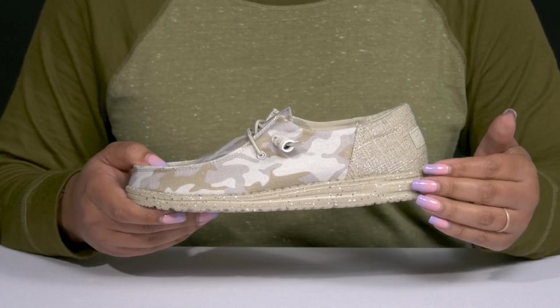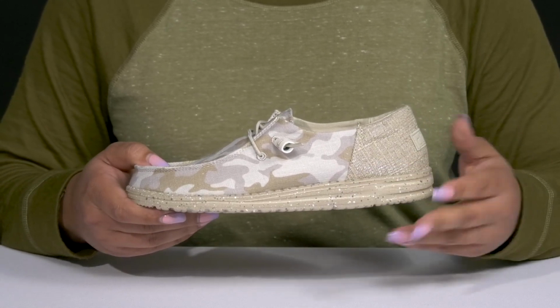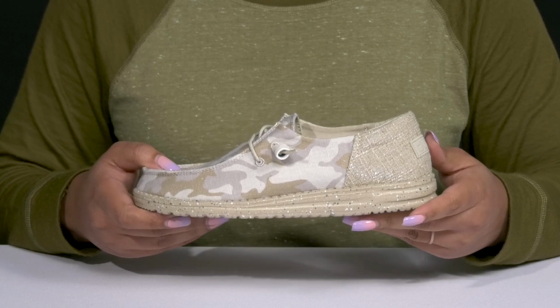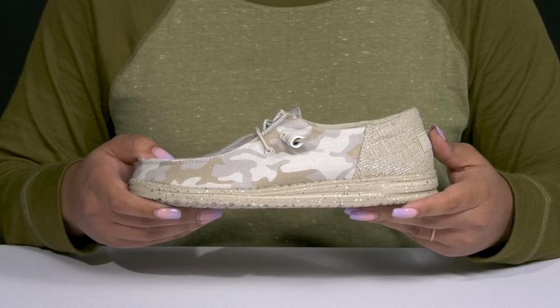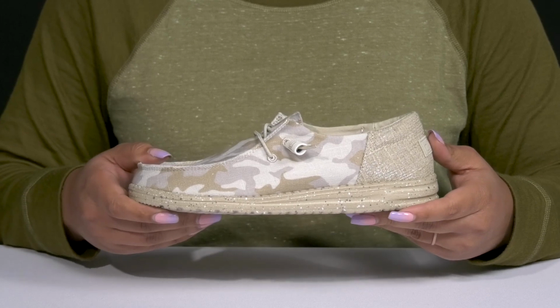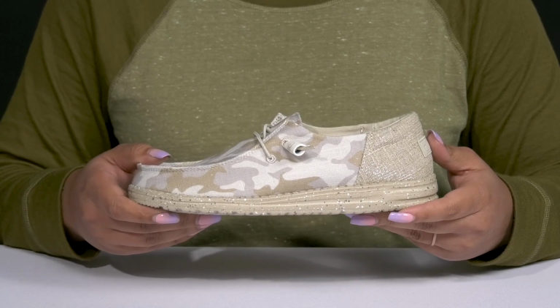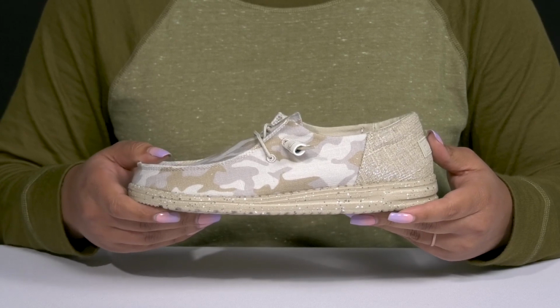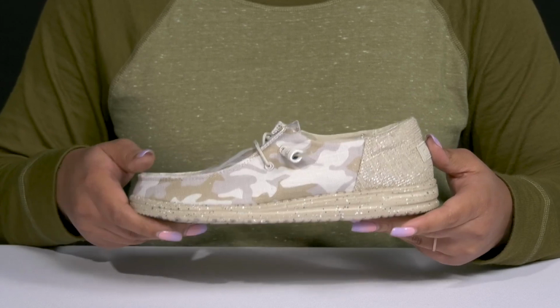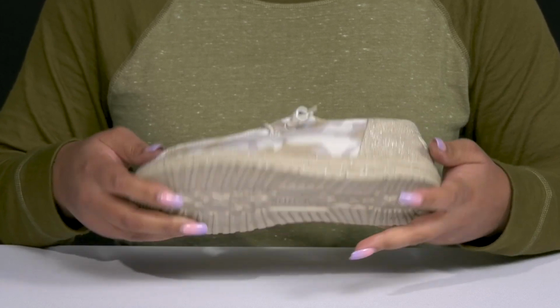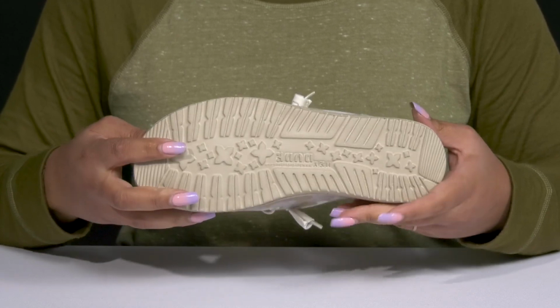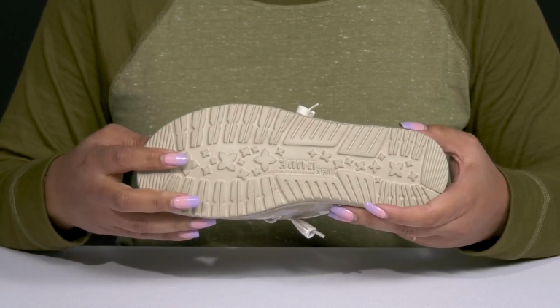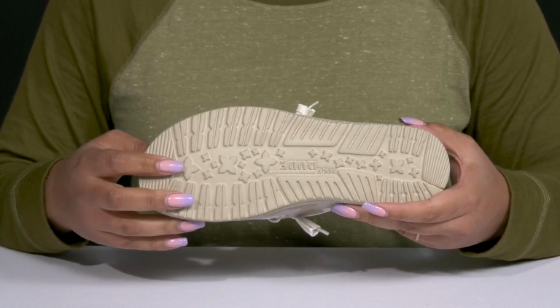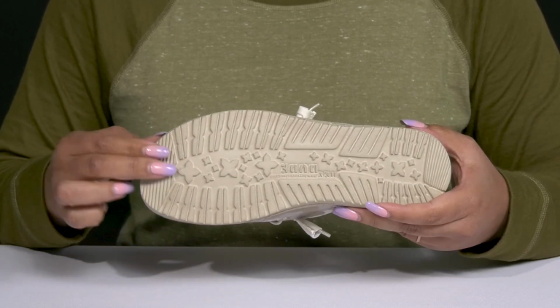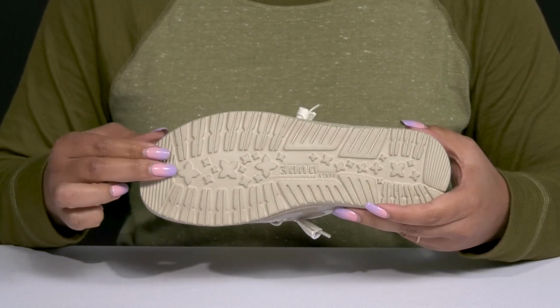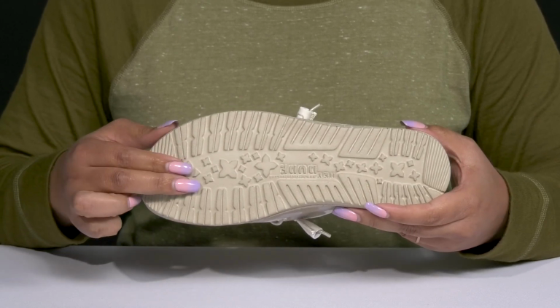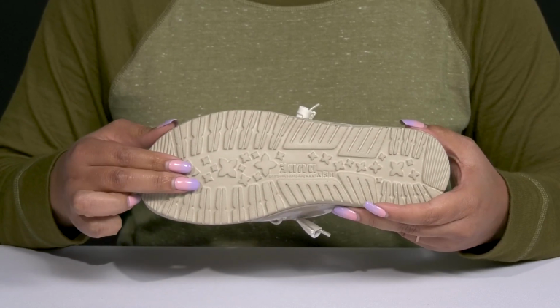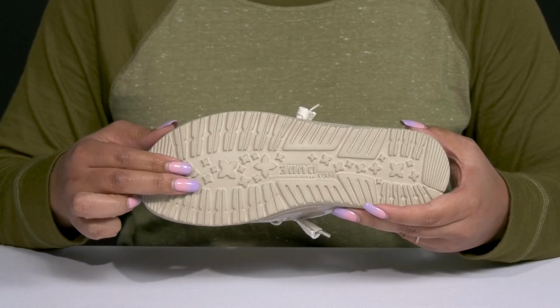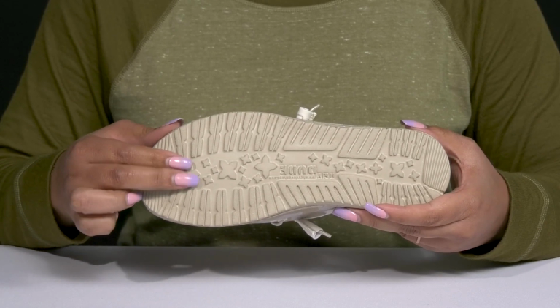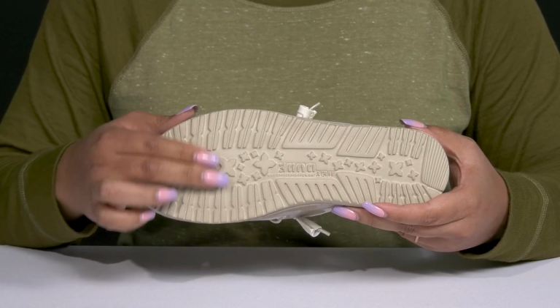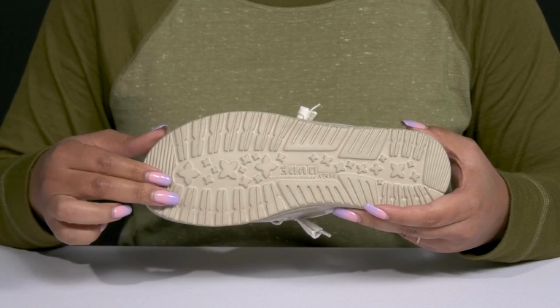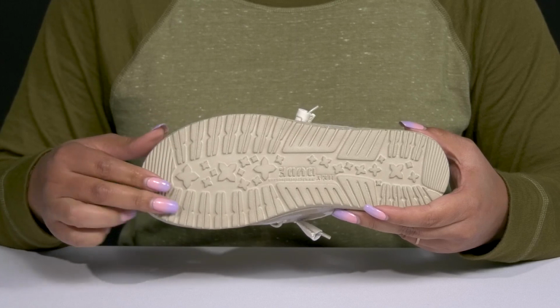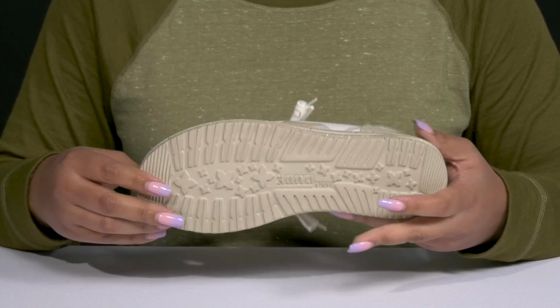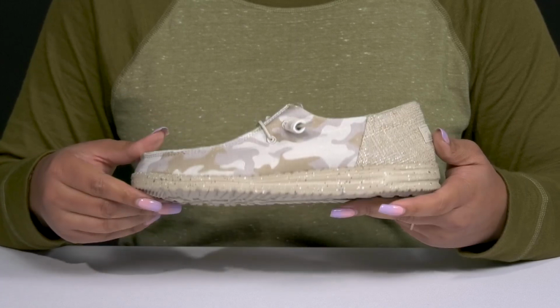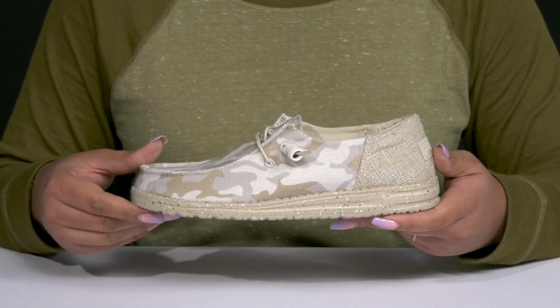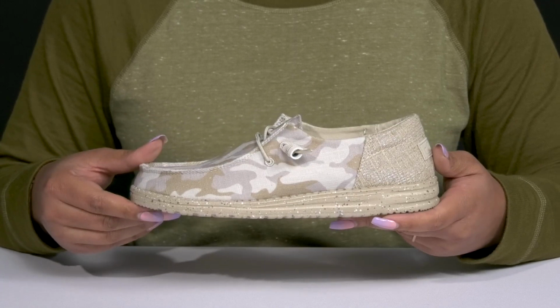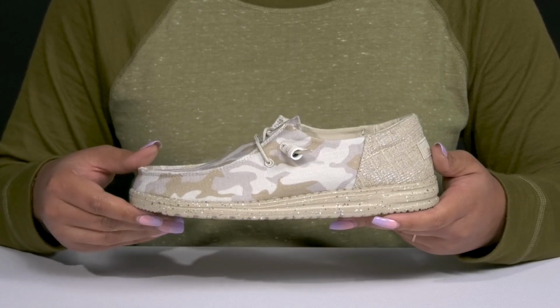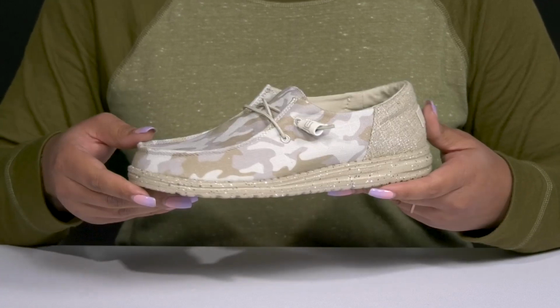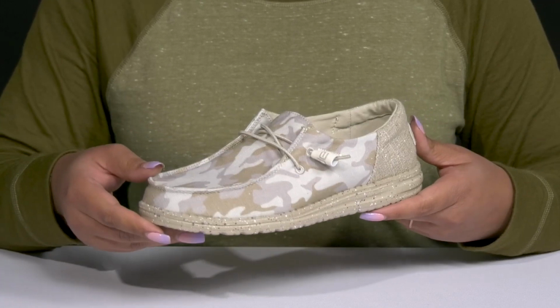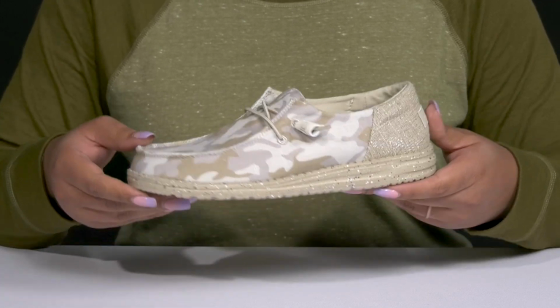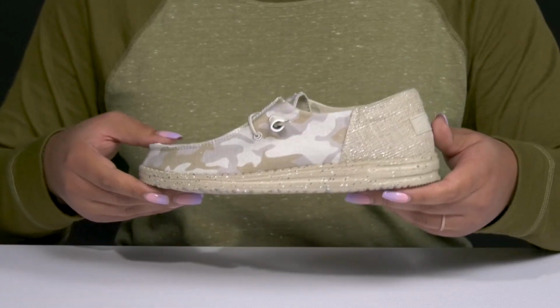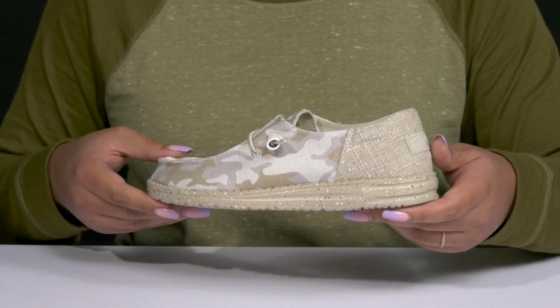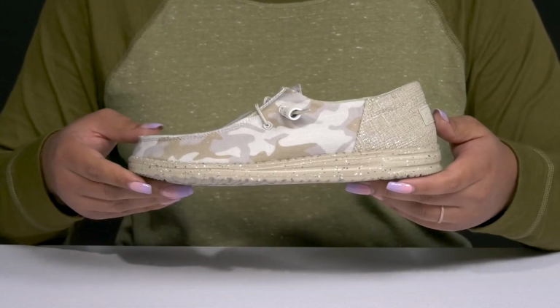The midsole has a speckled design for added flair, all on top of a durable textile and synthetic outsole that has textured lugs to keep you stable. Wear these with your favorite pair of denim.